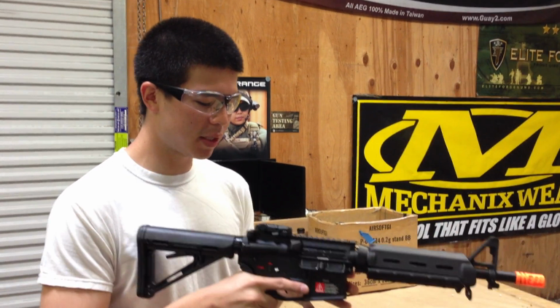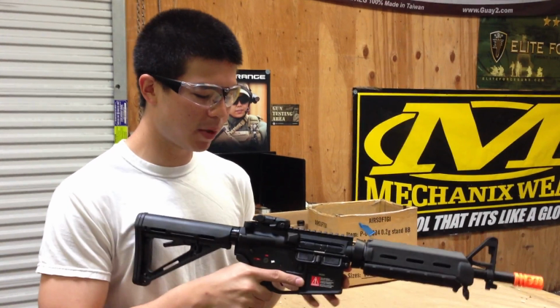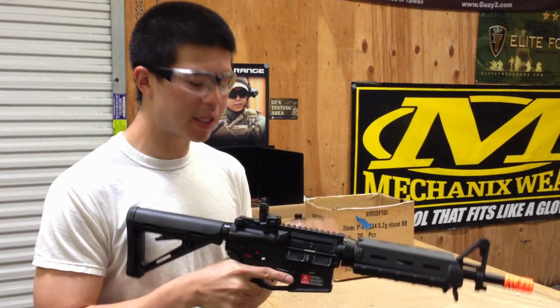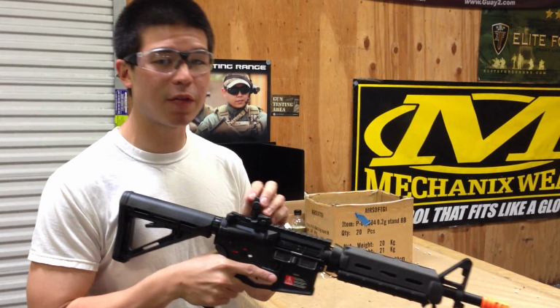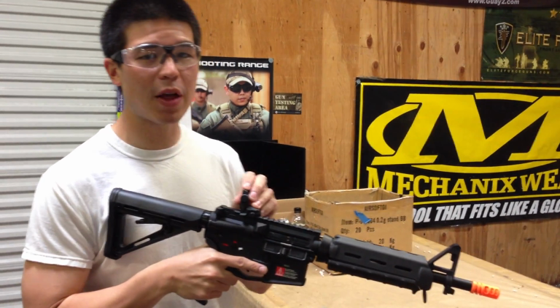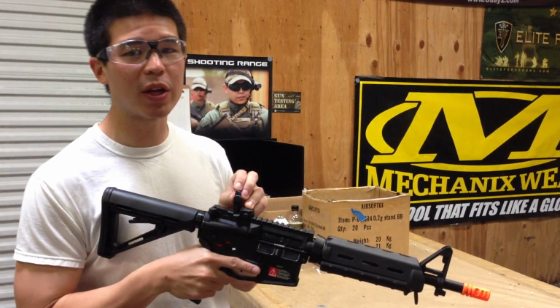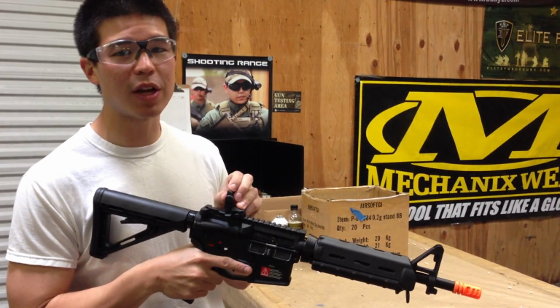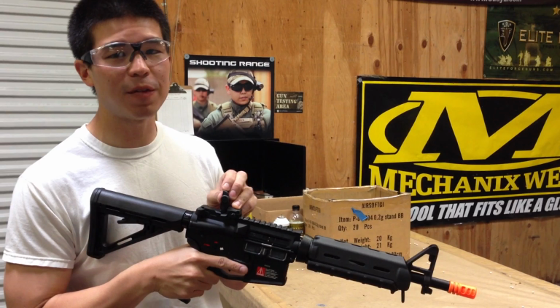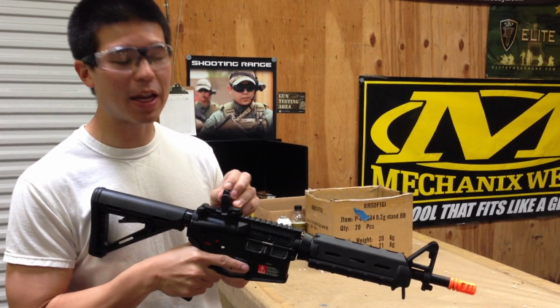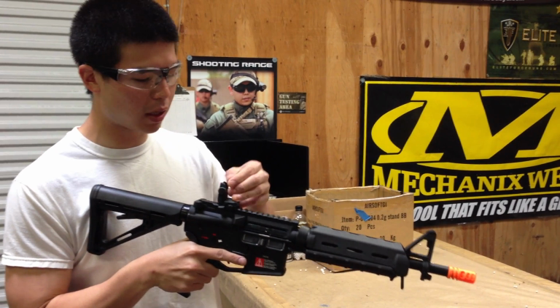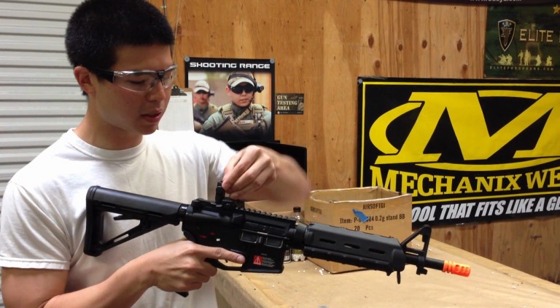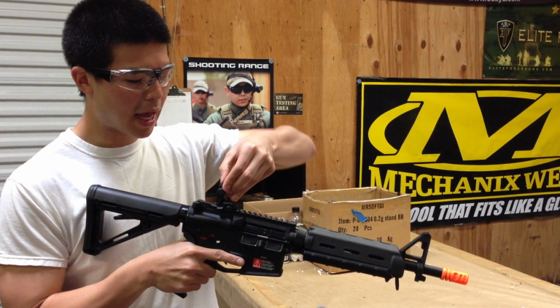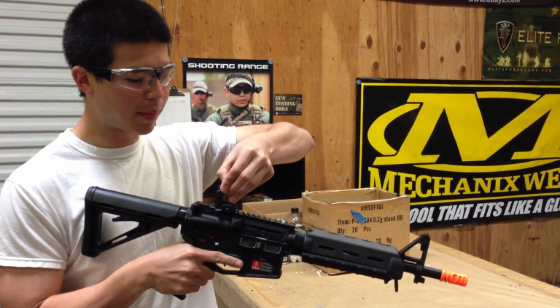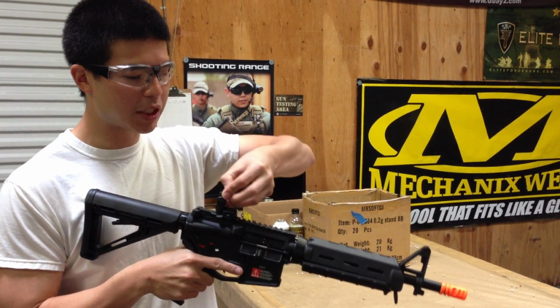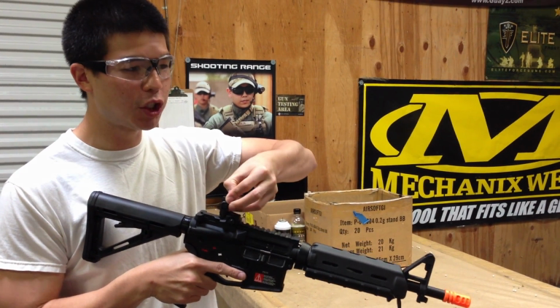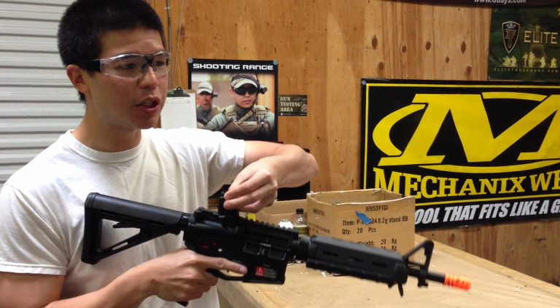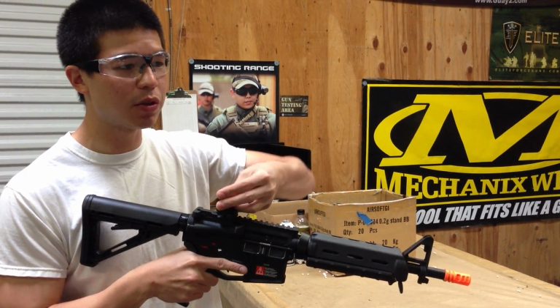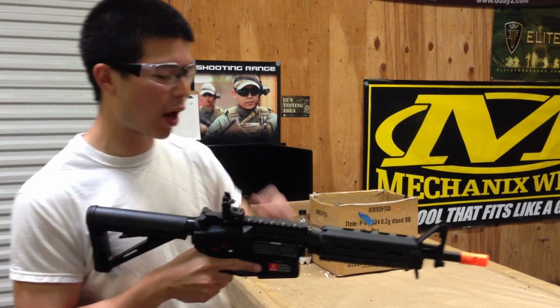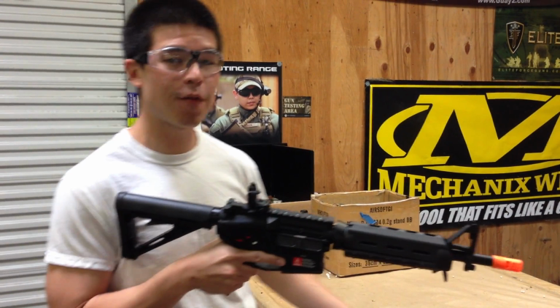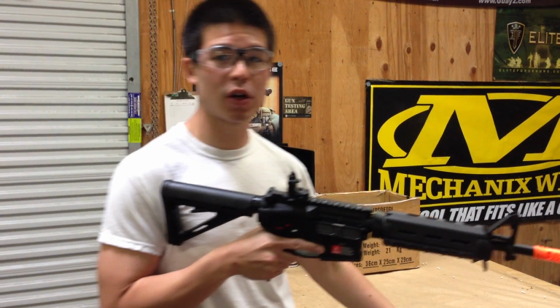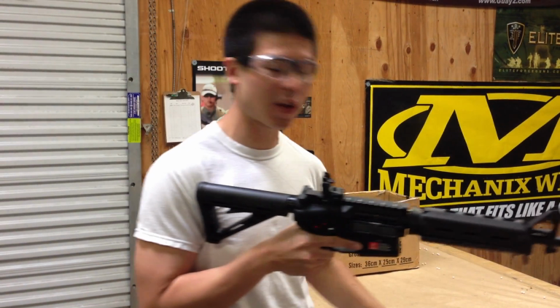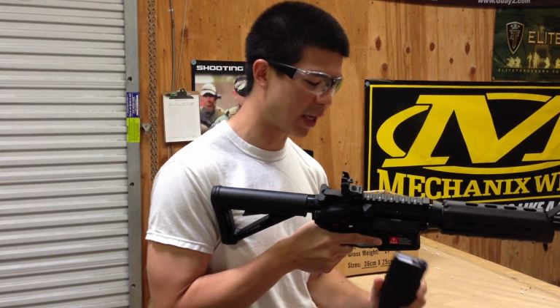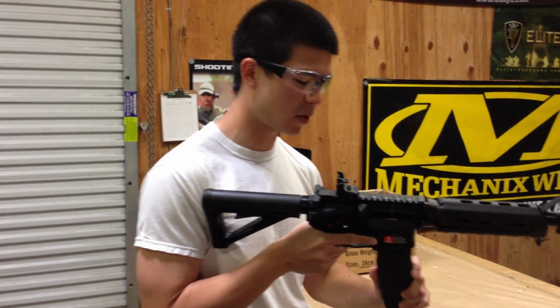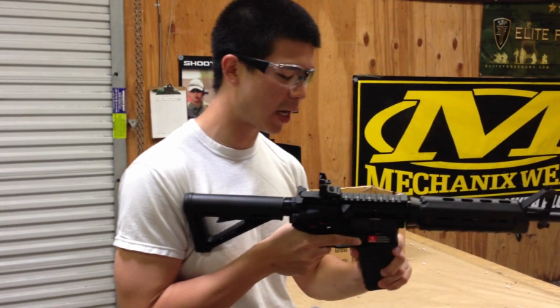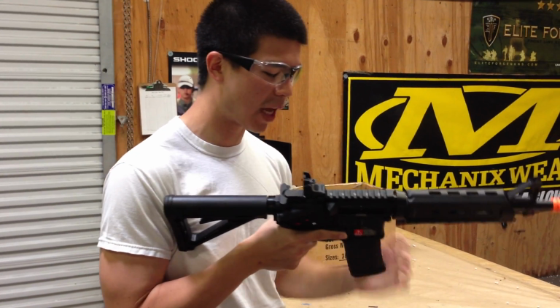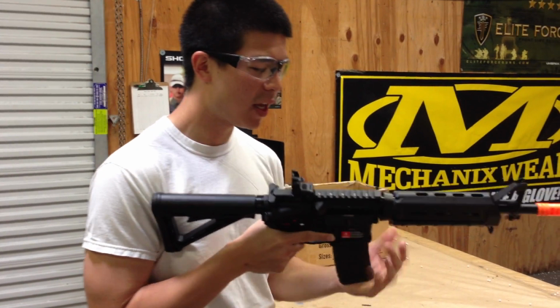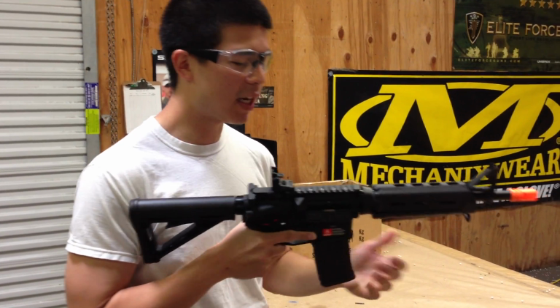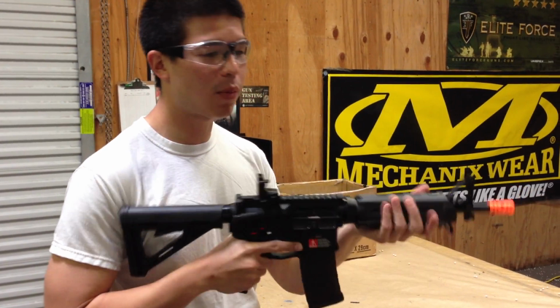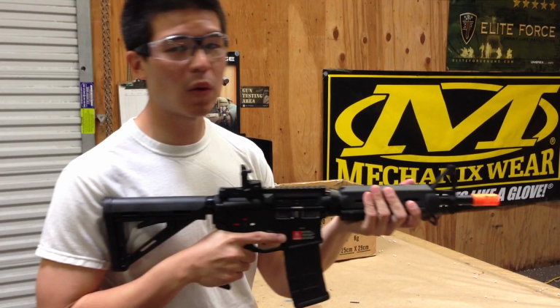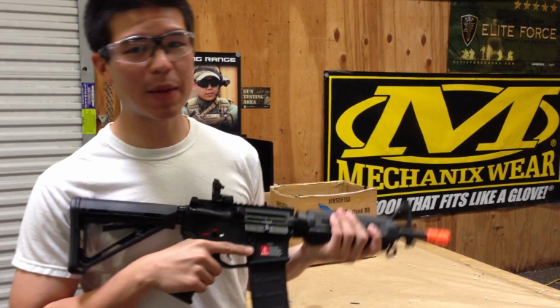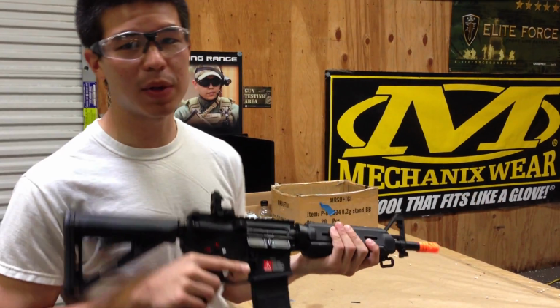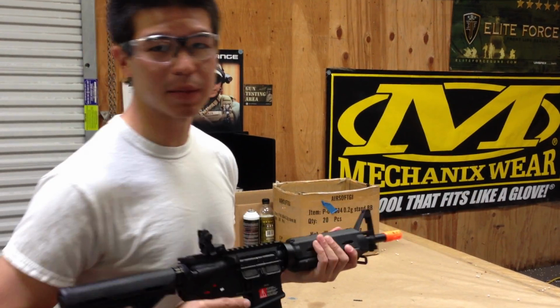This is going to be retailing for about $358. Out of the box it should be shooting around 400 FPS. Right now we have an 11.1 lipo plugged in.